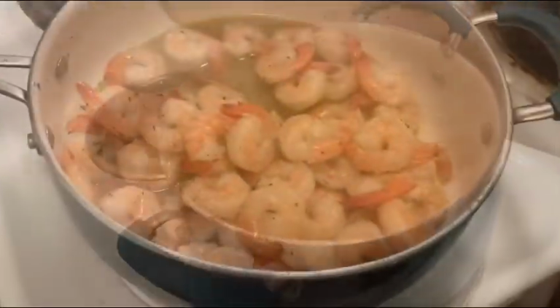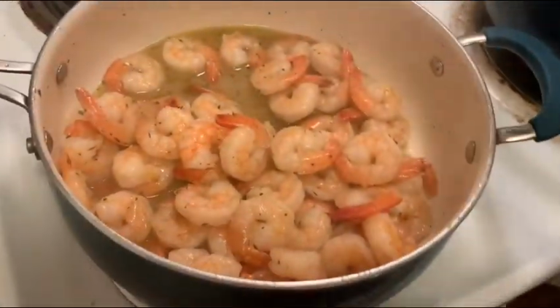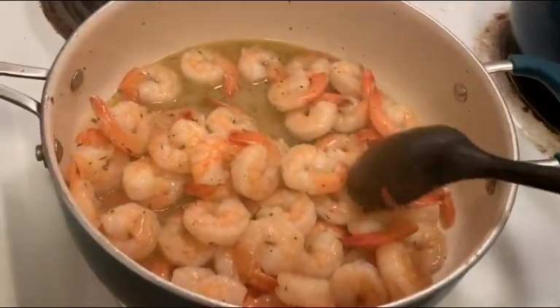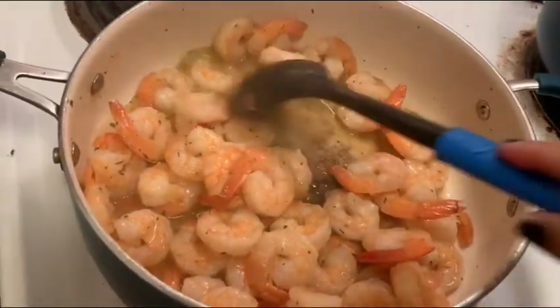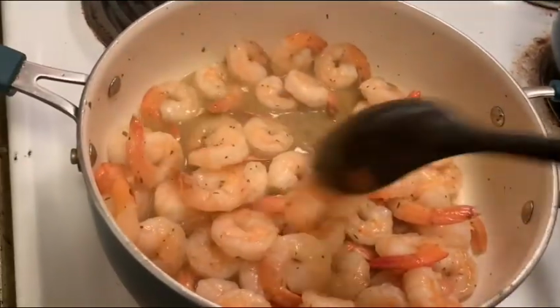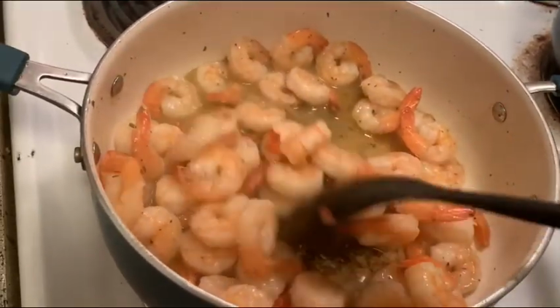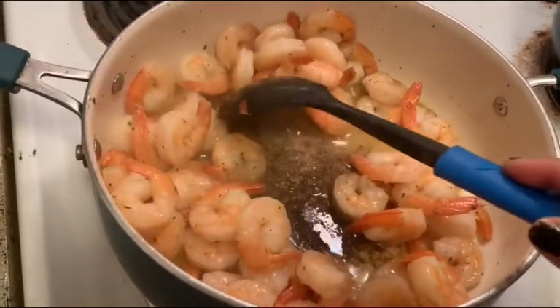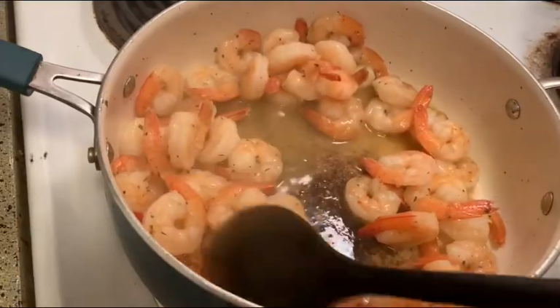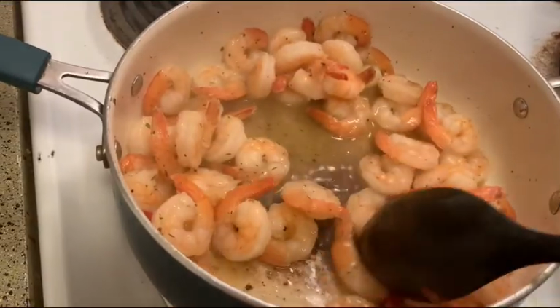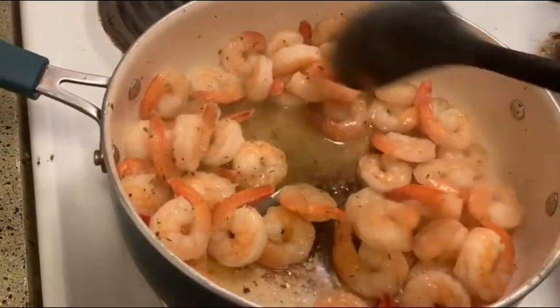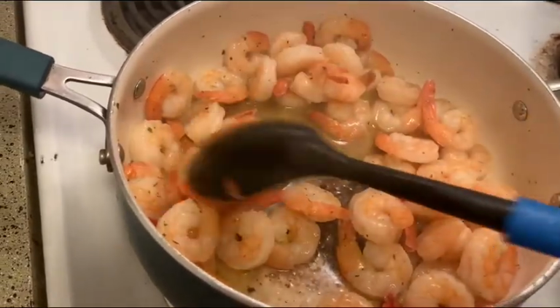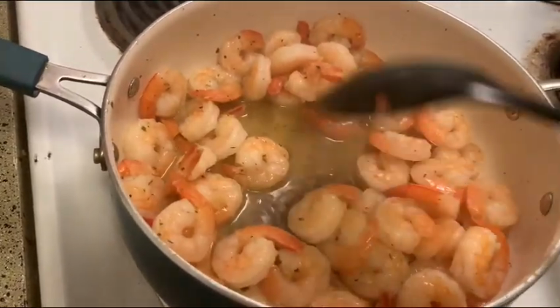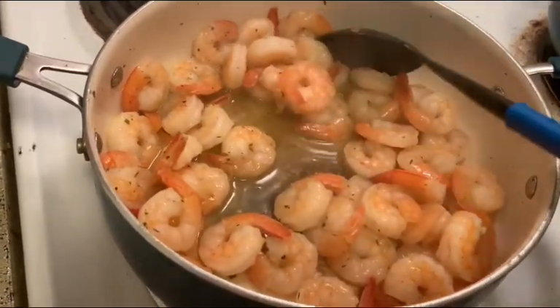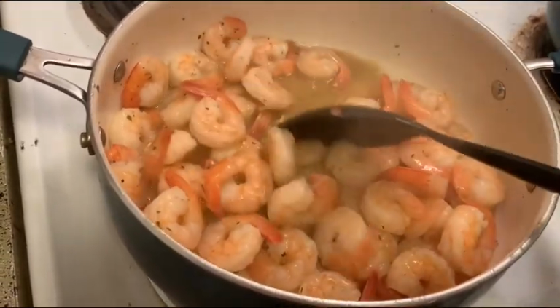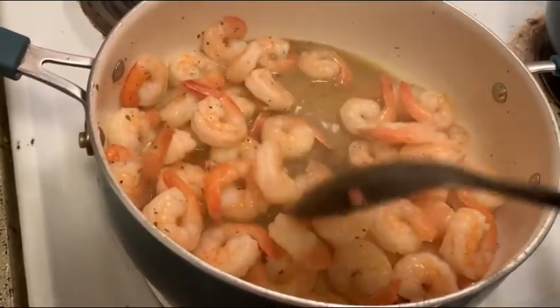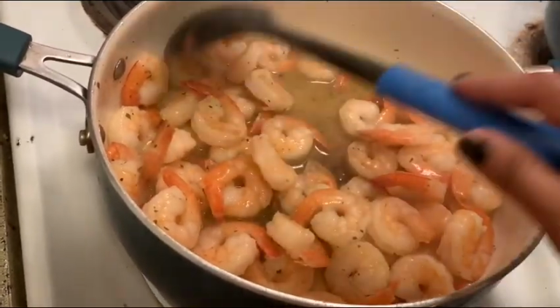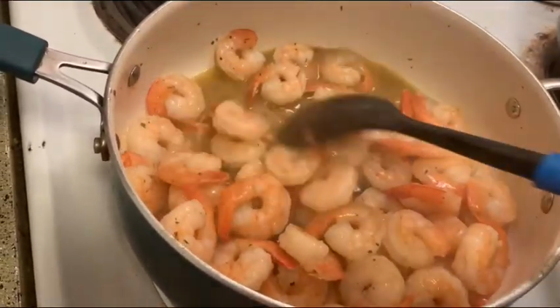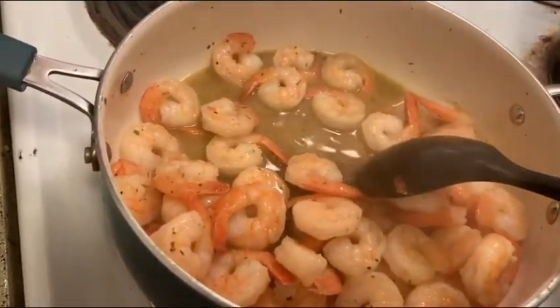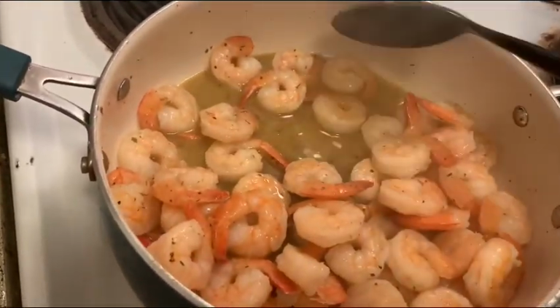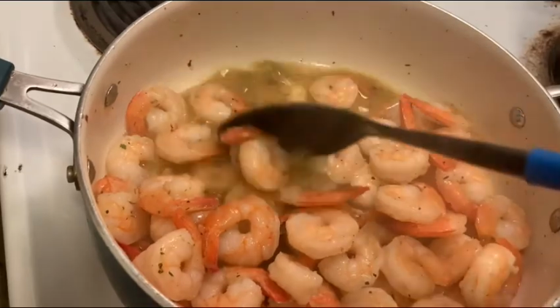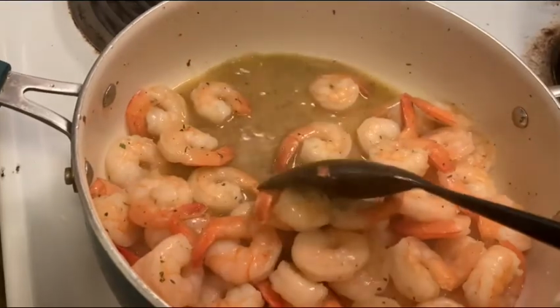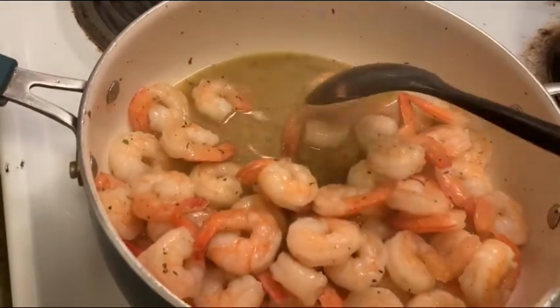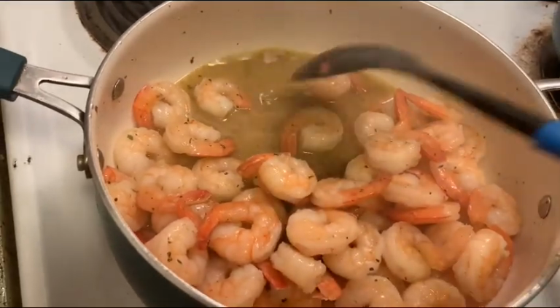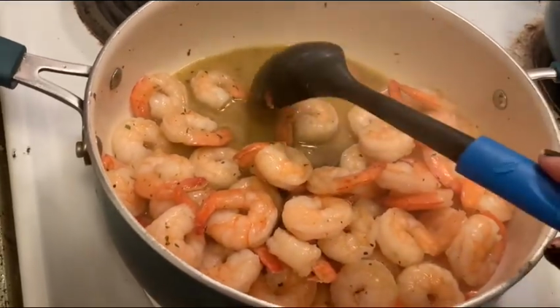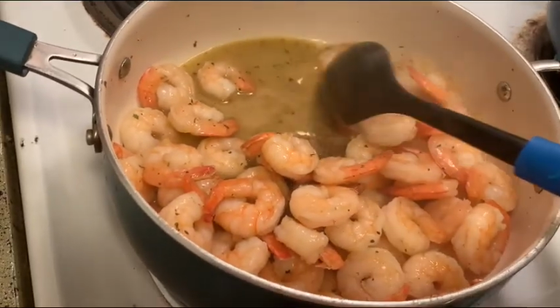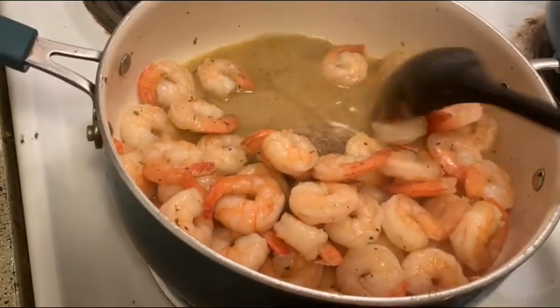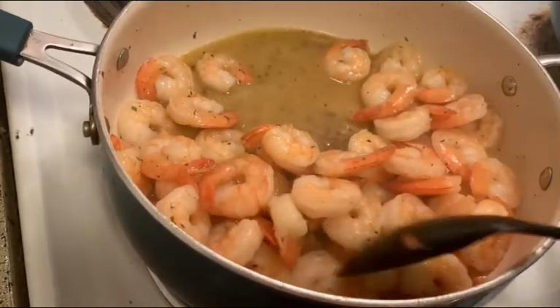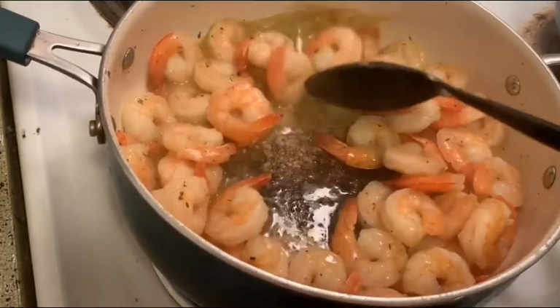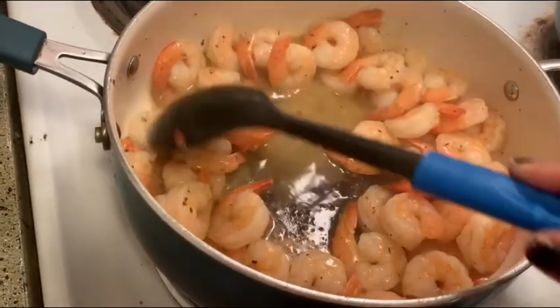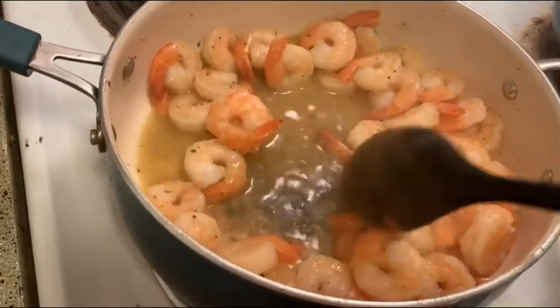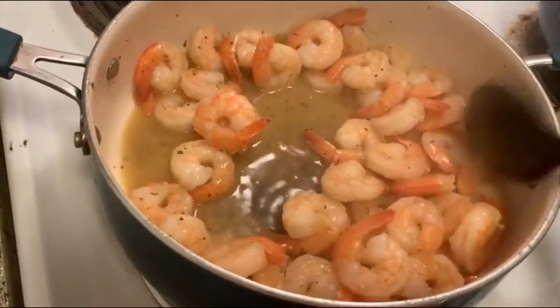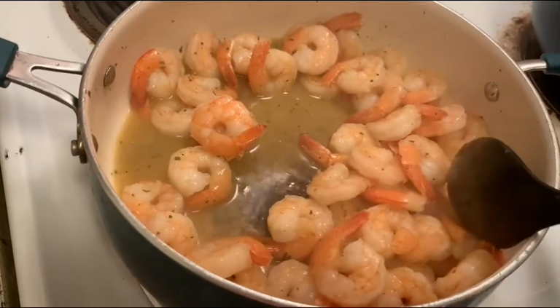Okay guys, this is how the shrimp is looking. We might add a little more seasoning since the butter took away some of the seasoning to the juice. This is how it's looking.